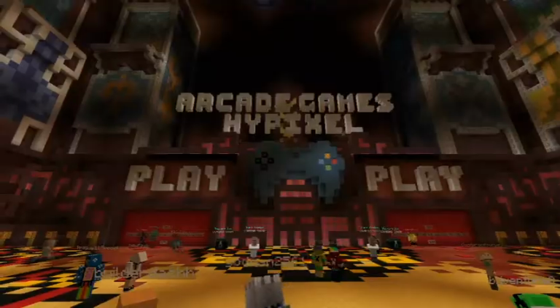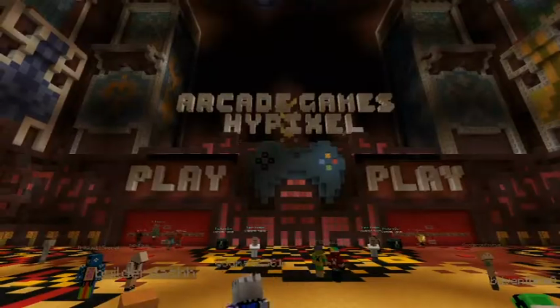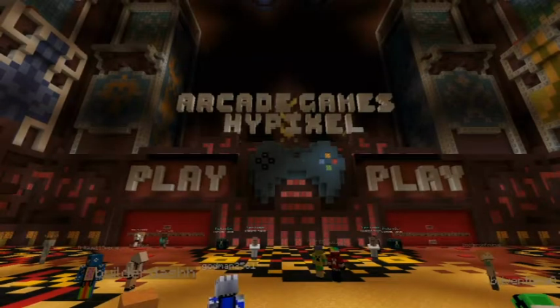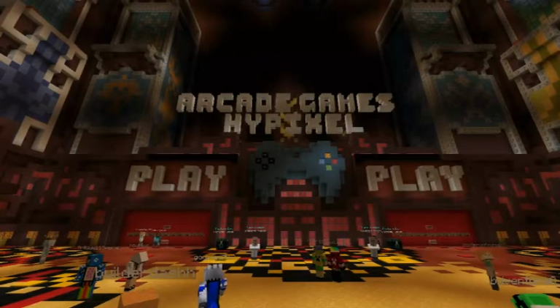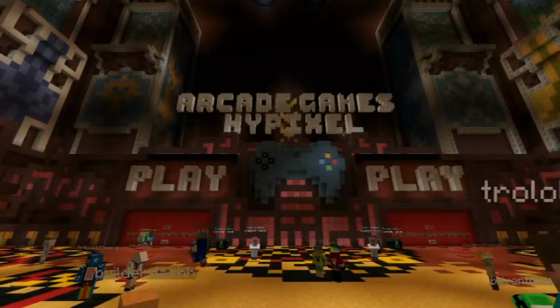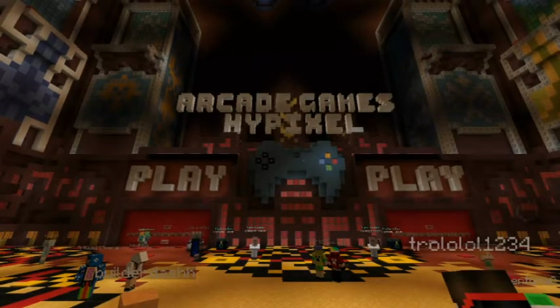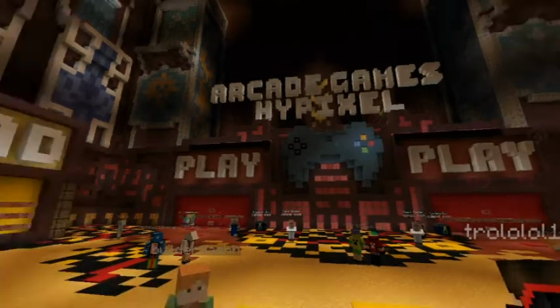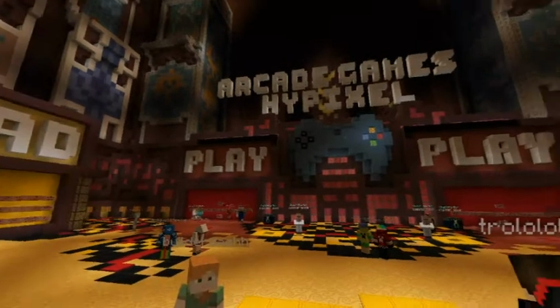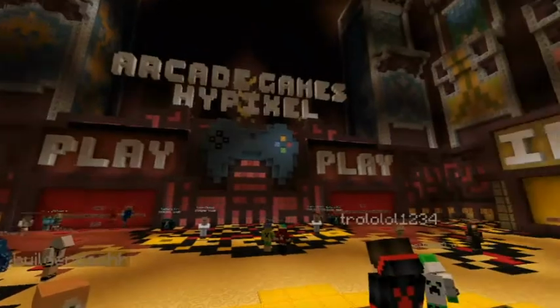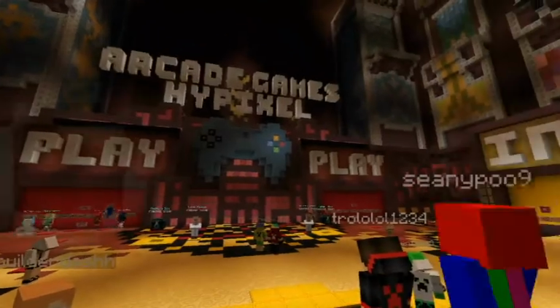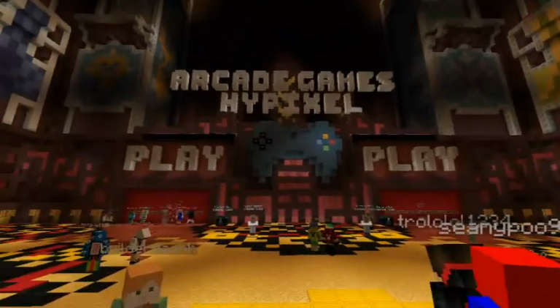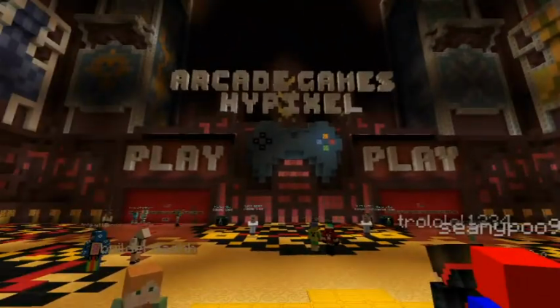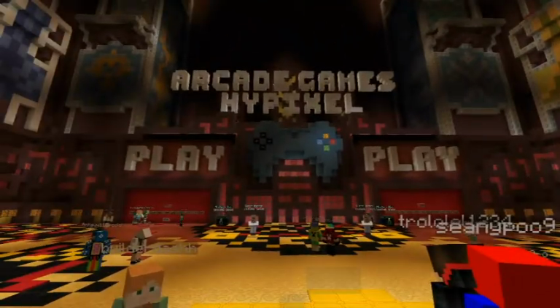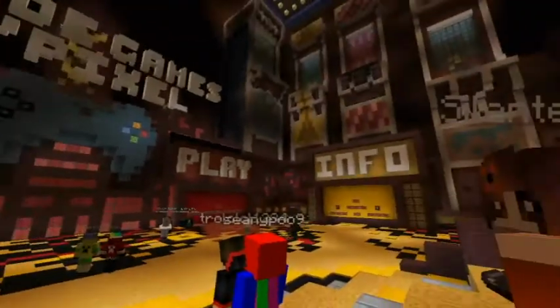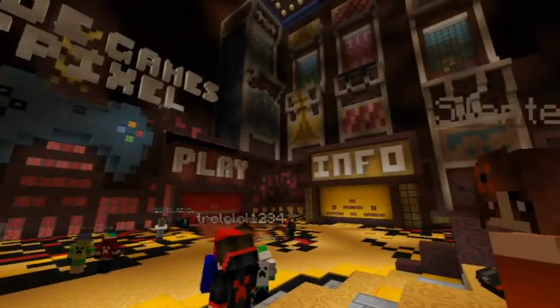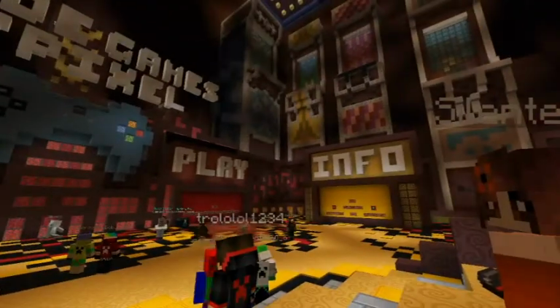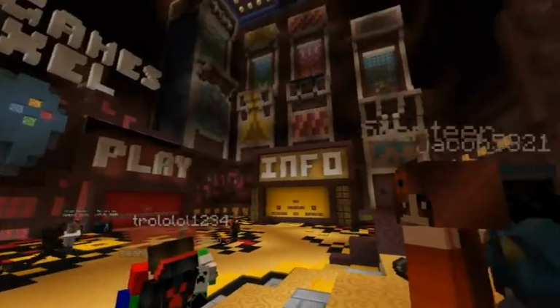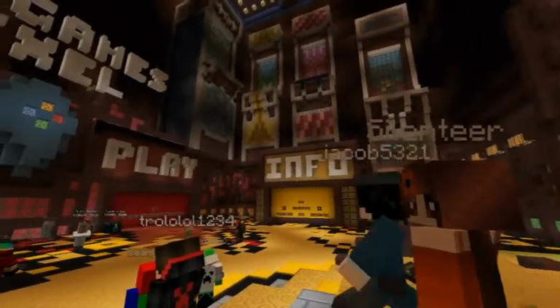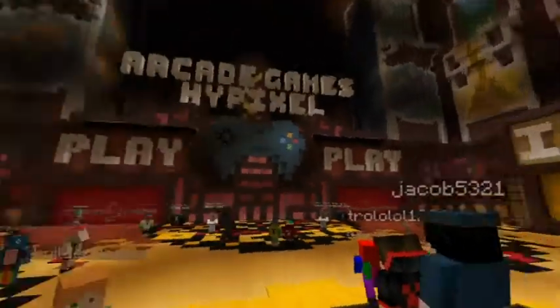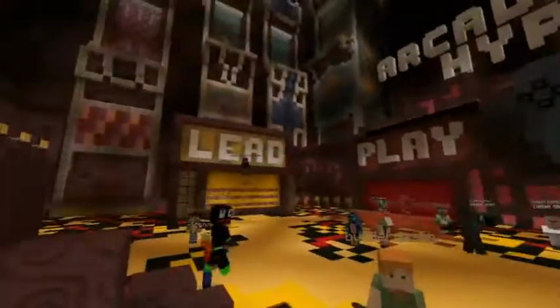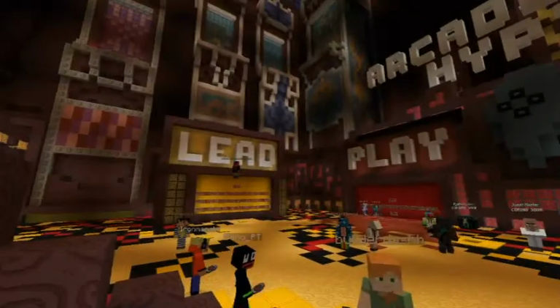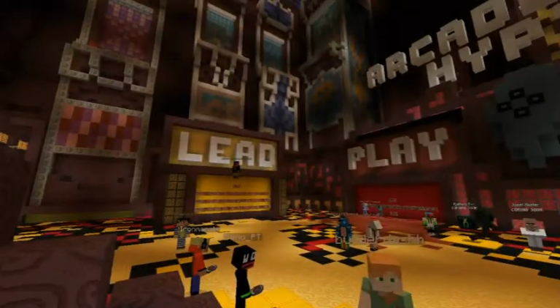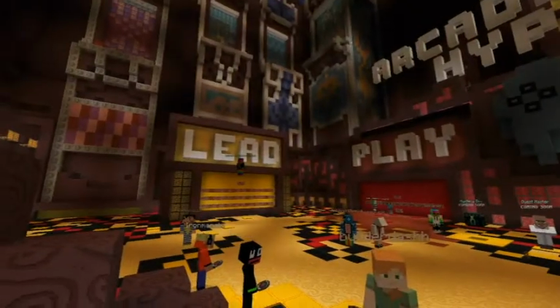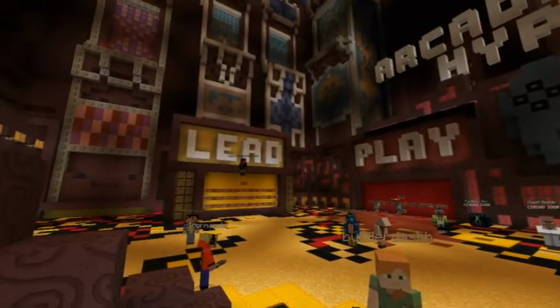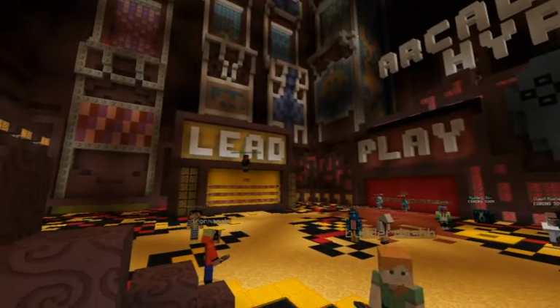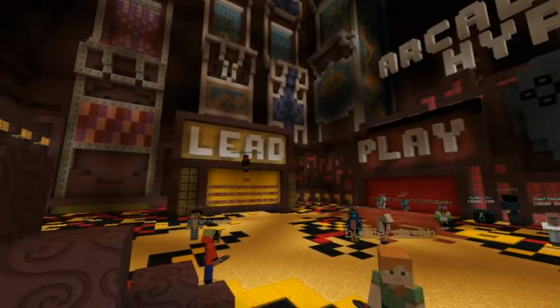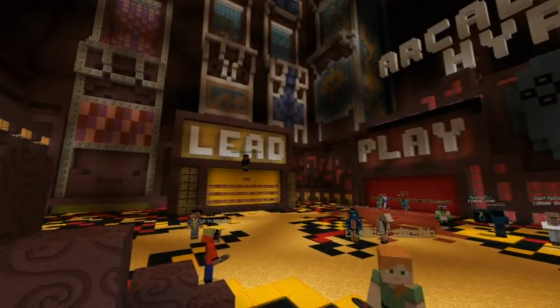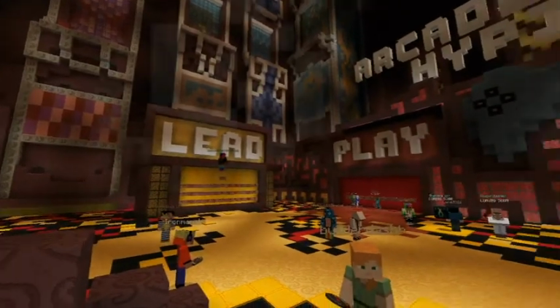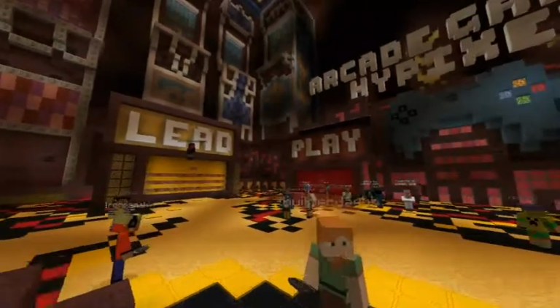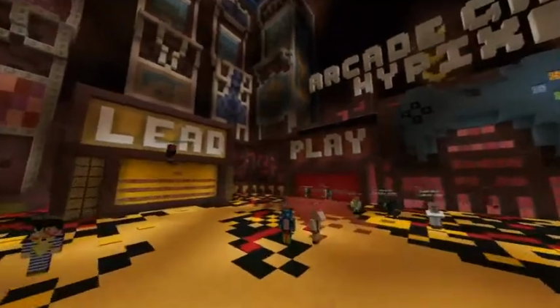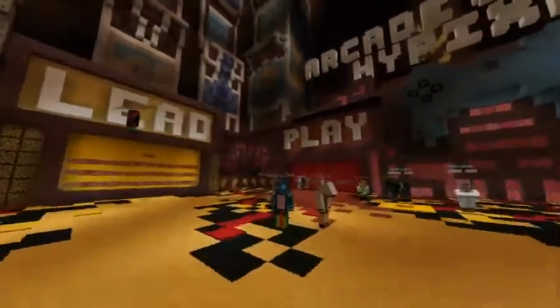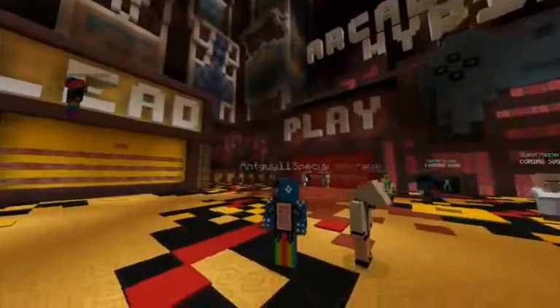This is the arcade area for the Hypixel. As you can see the walls over there, you have the options to play whatever minigames they have to offer. The information booth is to our right, and to our left they have the letter board so you can see who's actually at the top in this server.